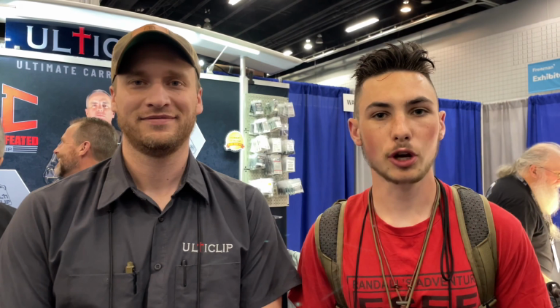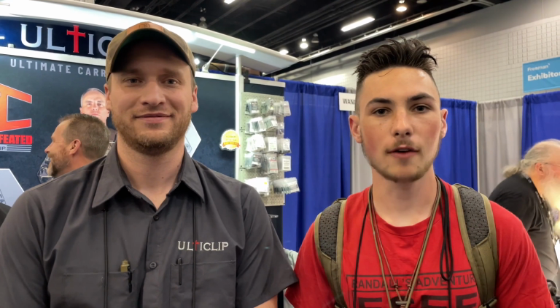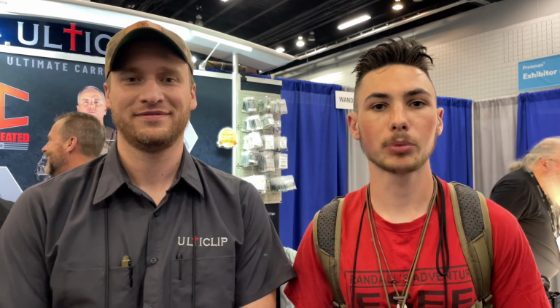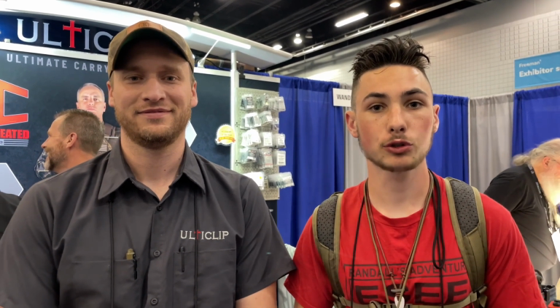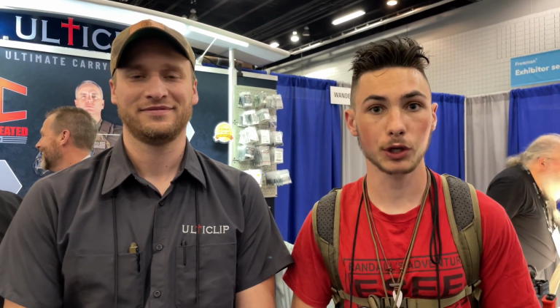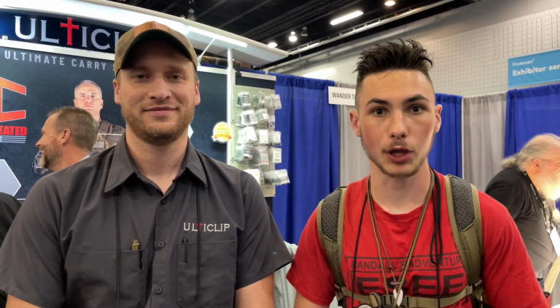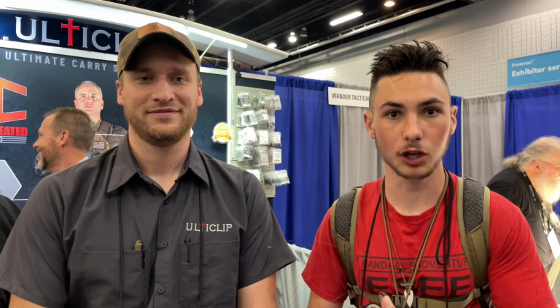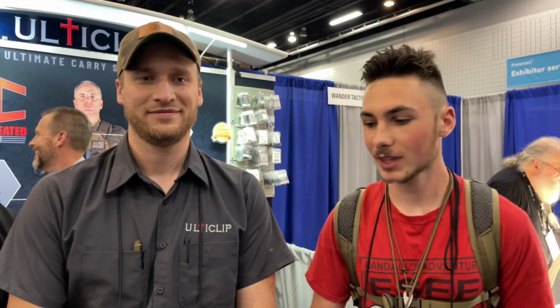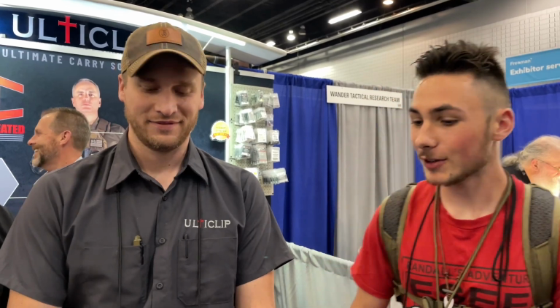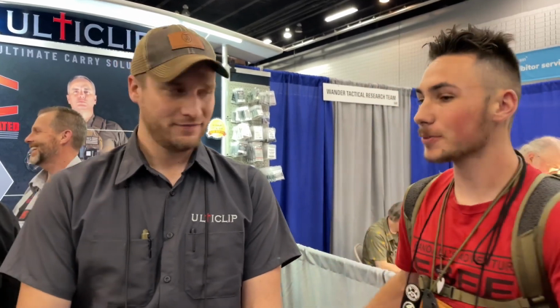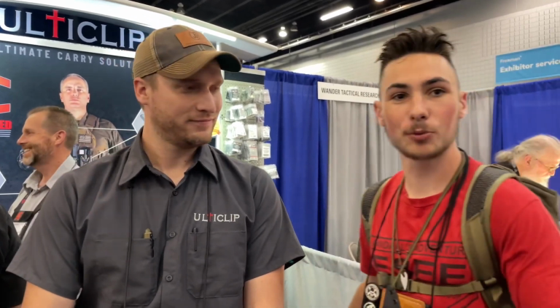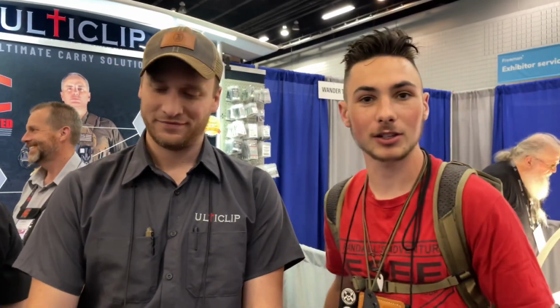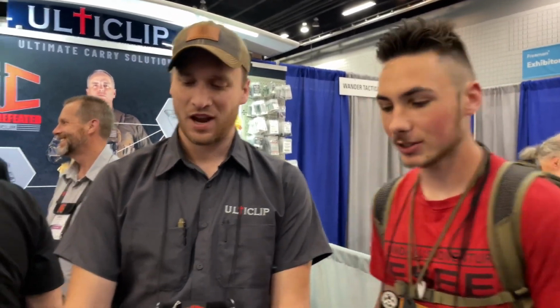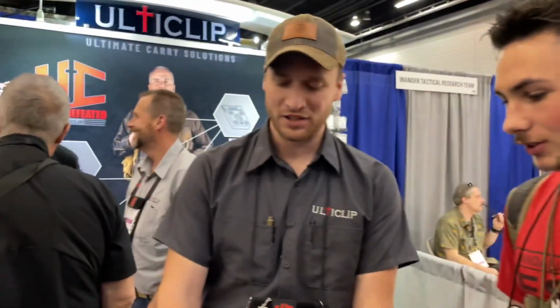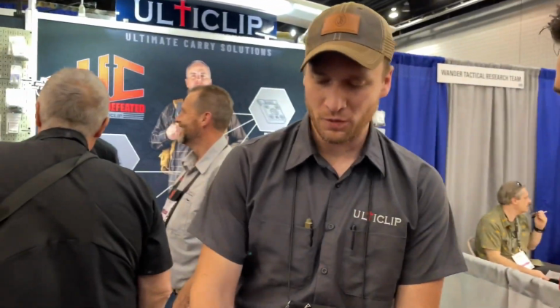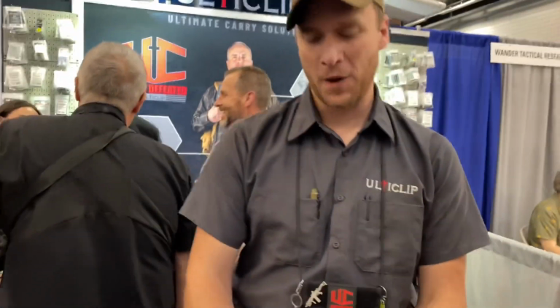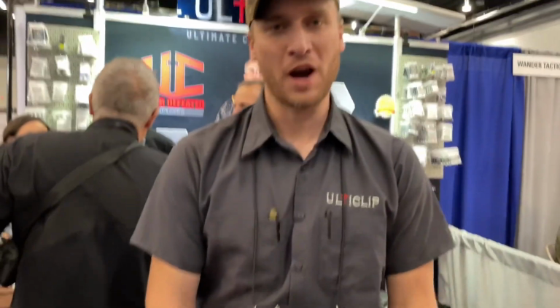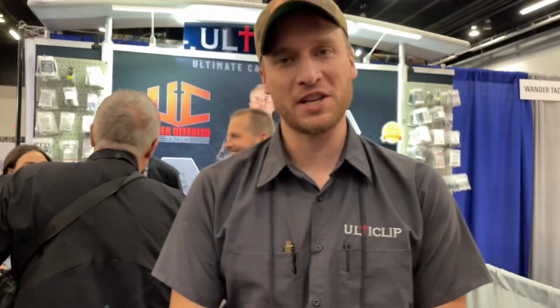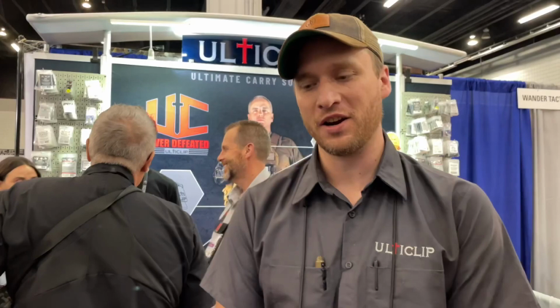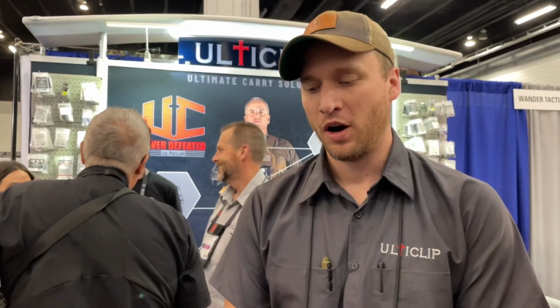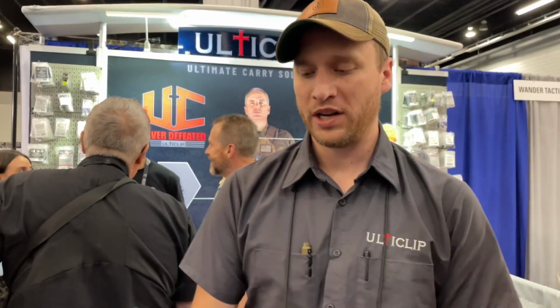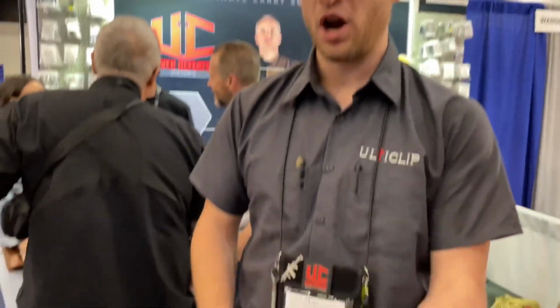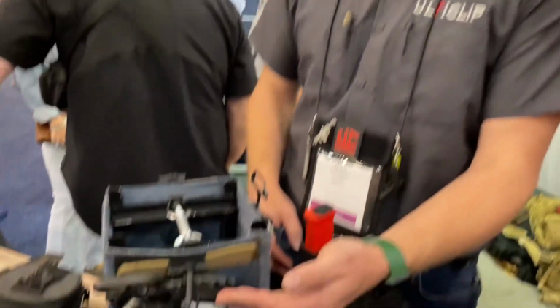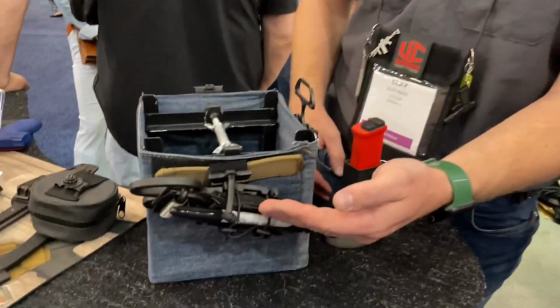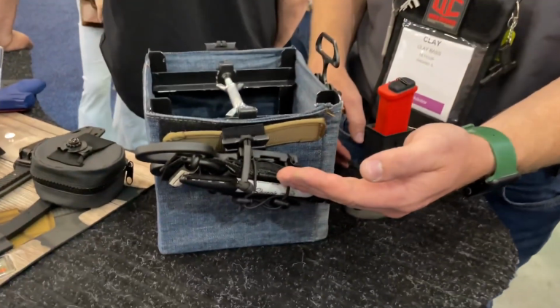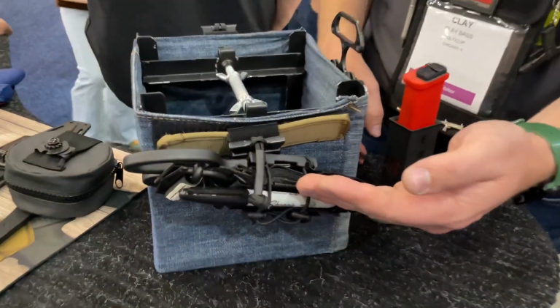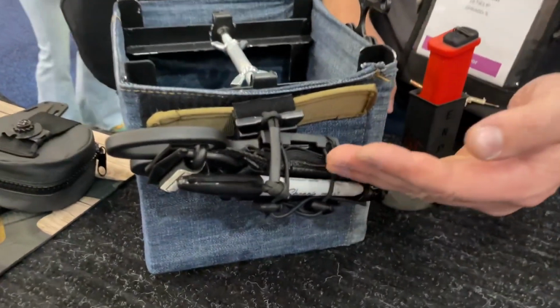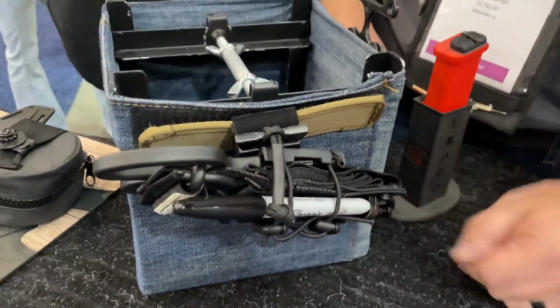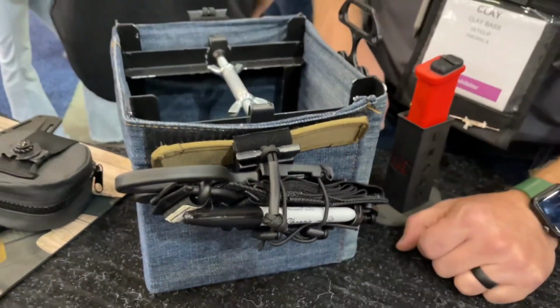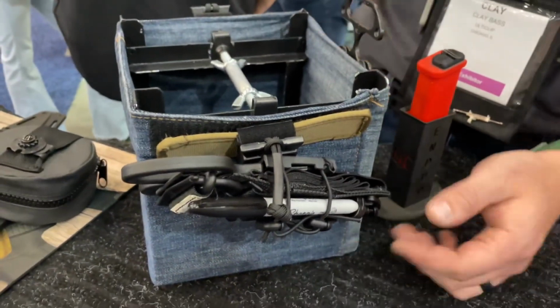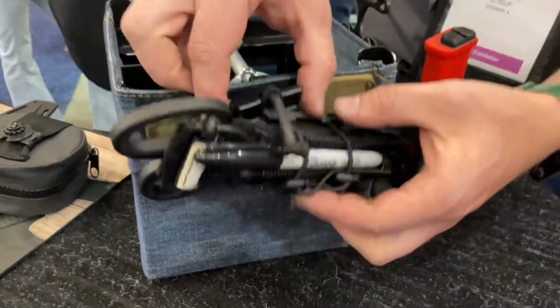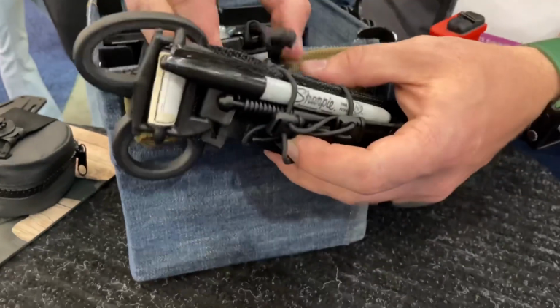Here at Blade Show 2023 with Ulti Clip, and we can talk about some new products. We have a couple new products for this year — one is our multi-purpose carrier, we call it an MP carrier.